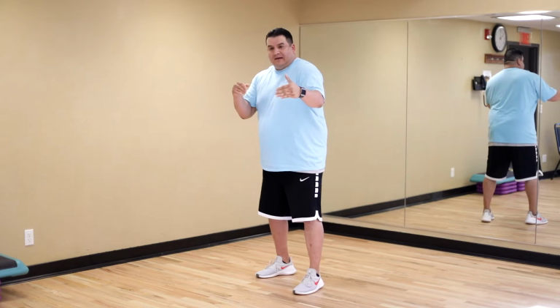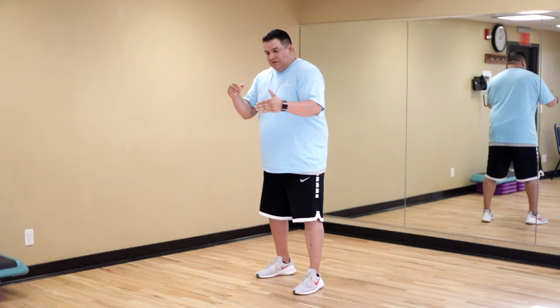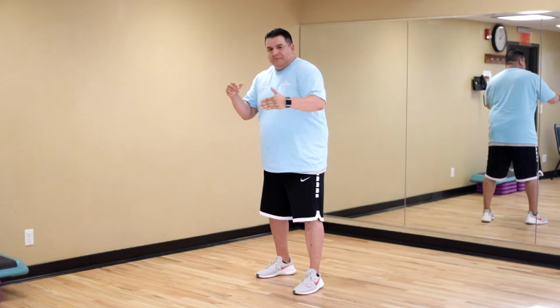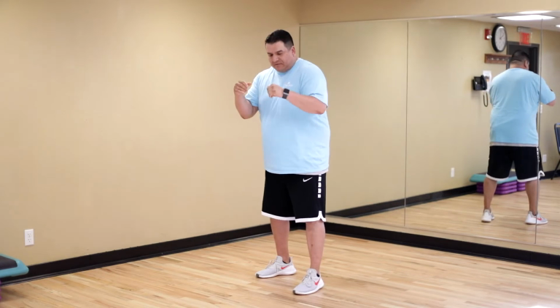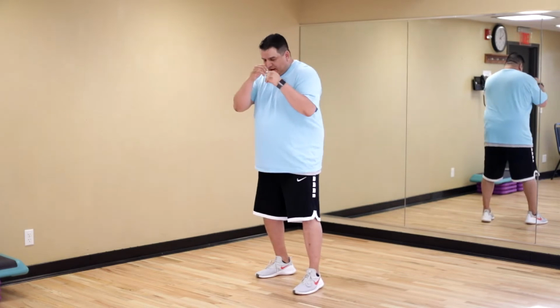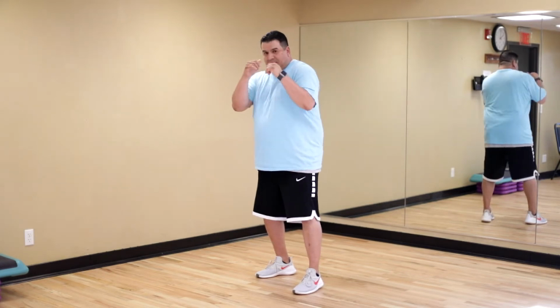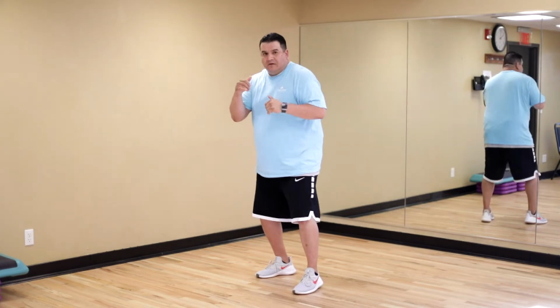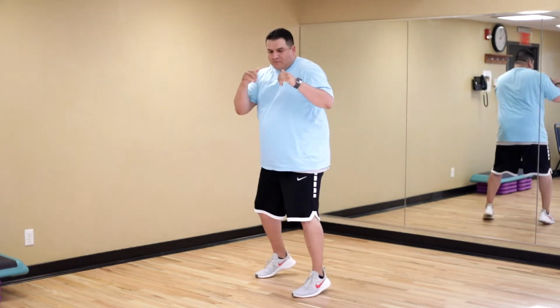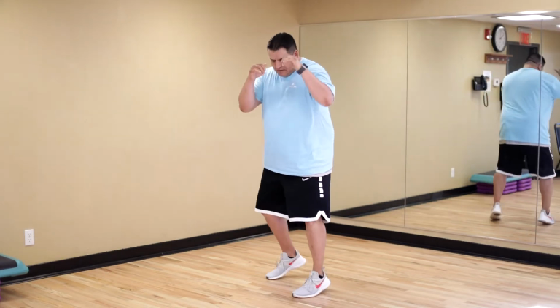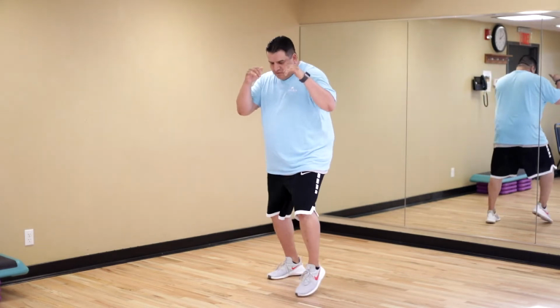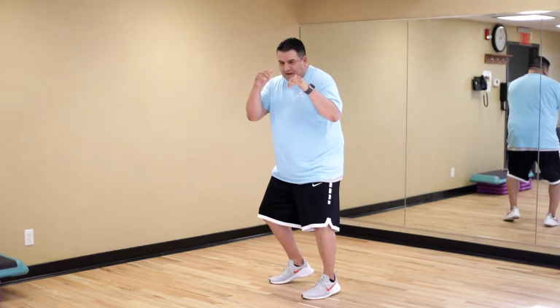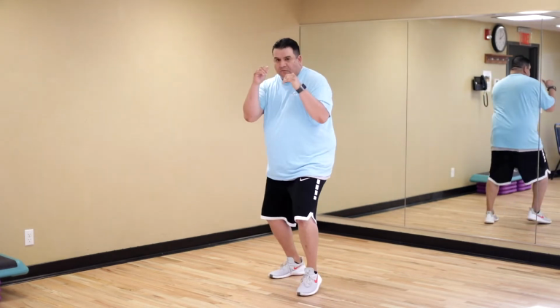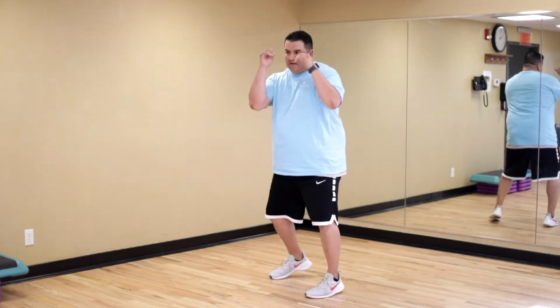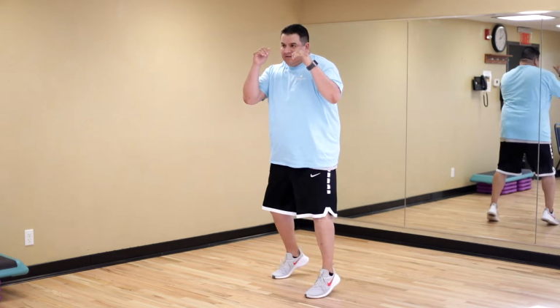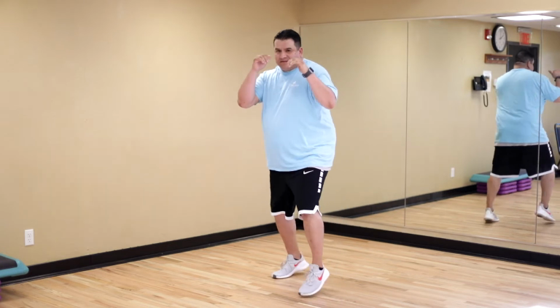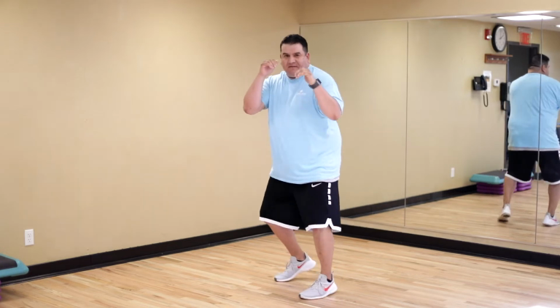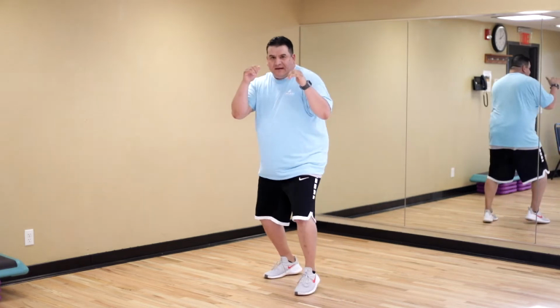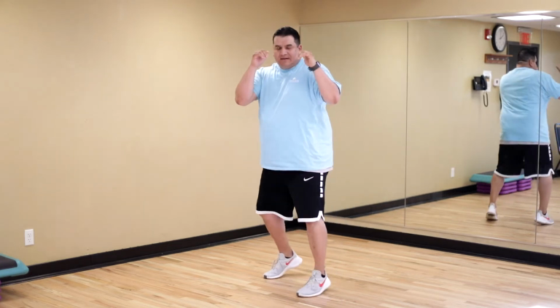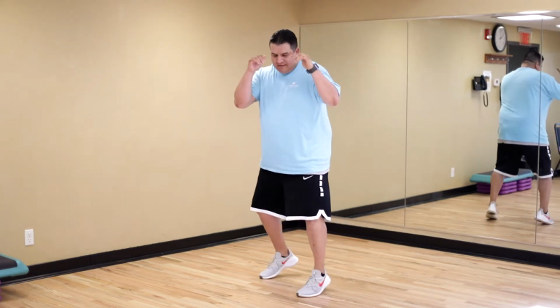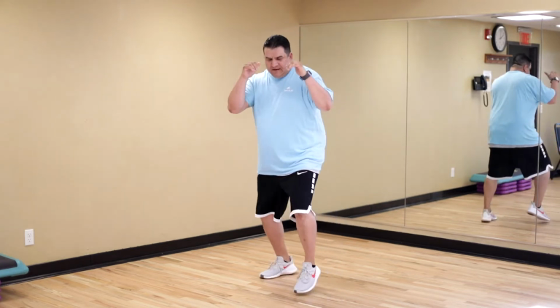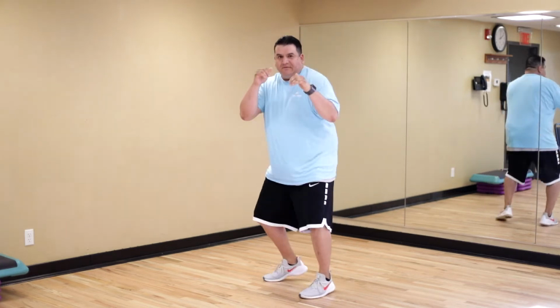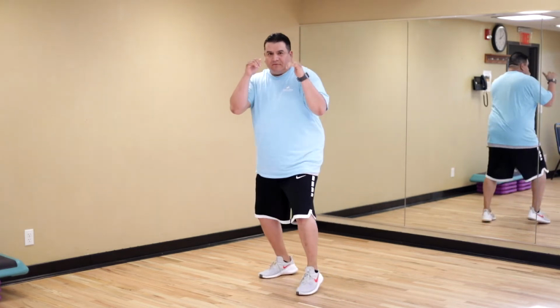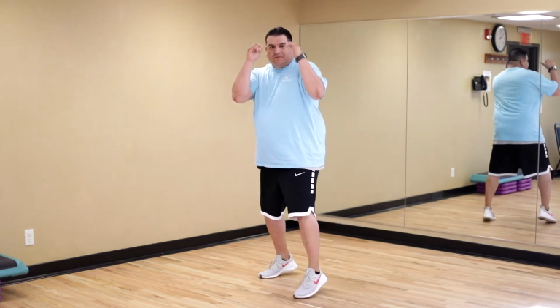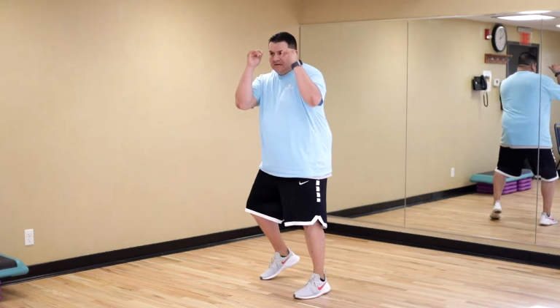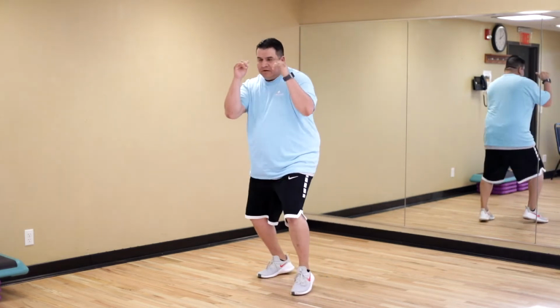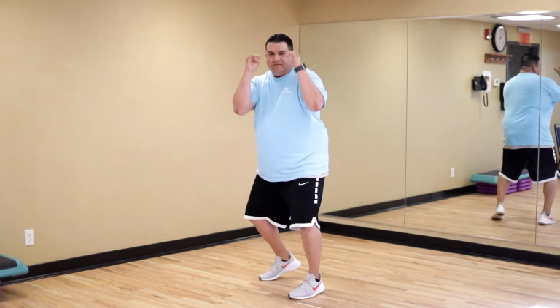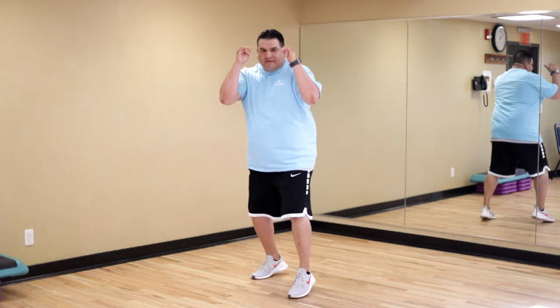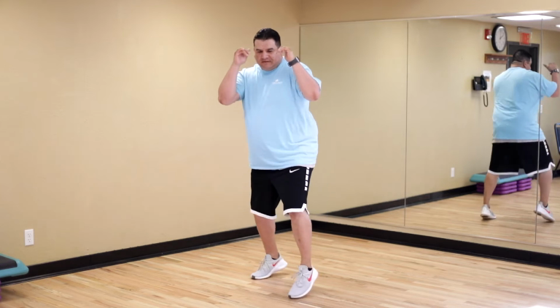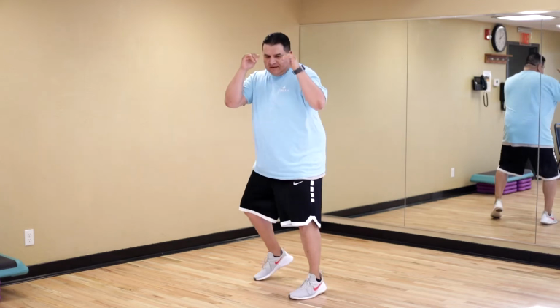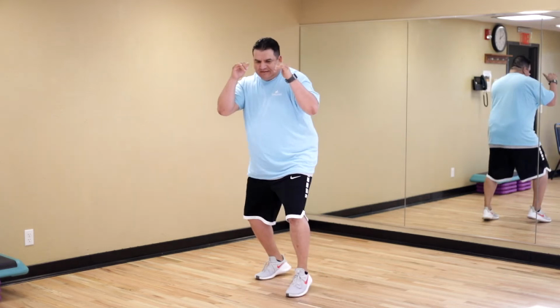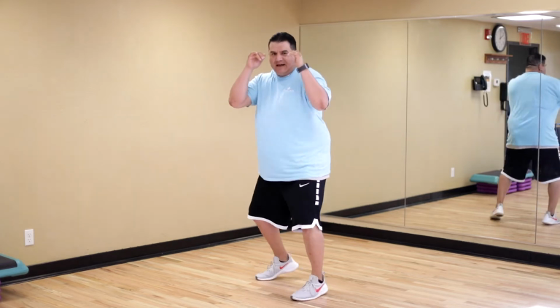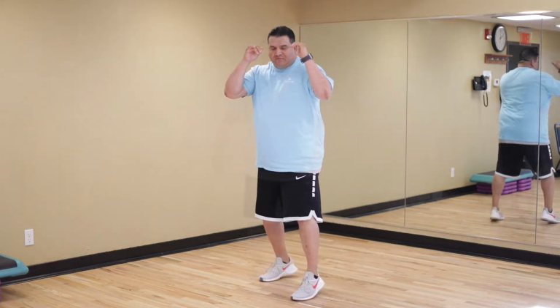Counting: one, two, back and forth. Here we go — one, two, three, four, five, six, seven, nine, ten, eleven, twelve, thirteen, fifteen, sixteen, seventeen, eighteen, nineteen, twenty.